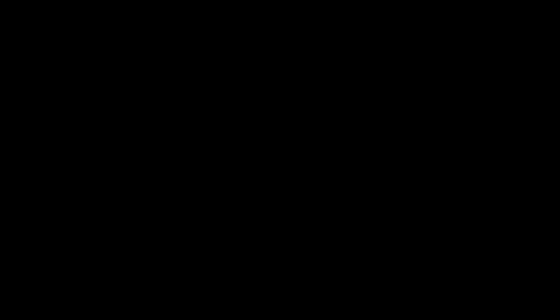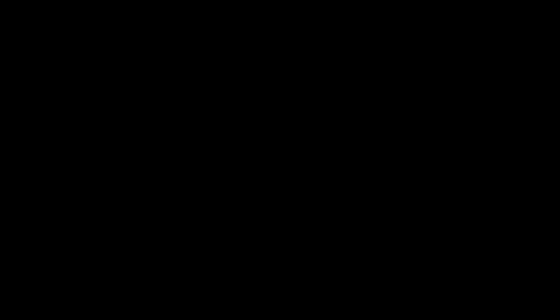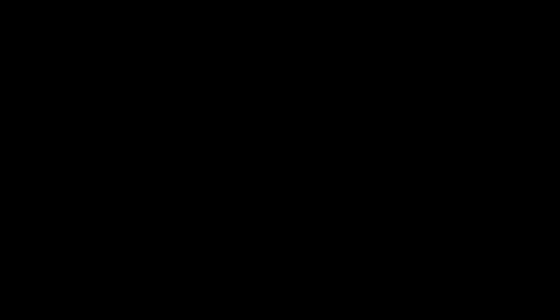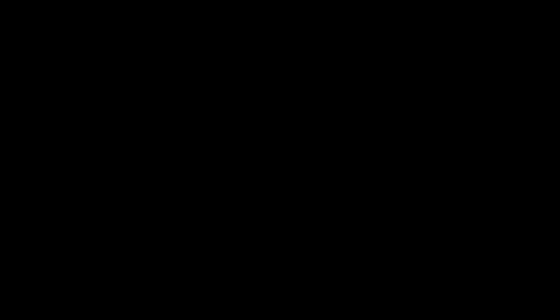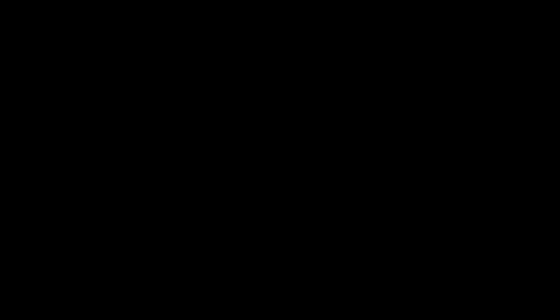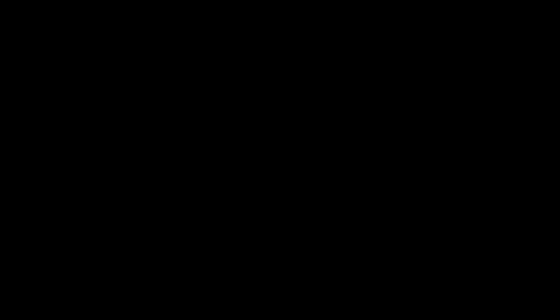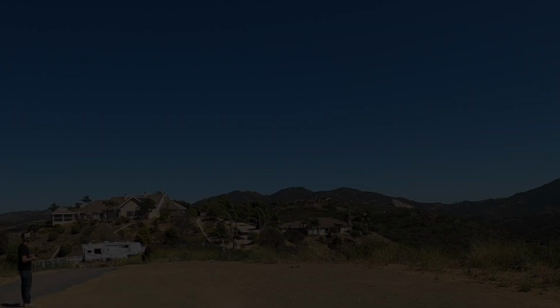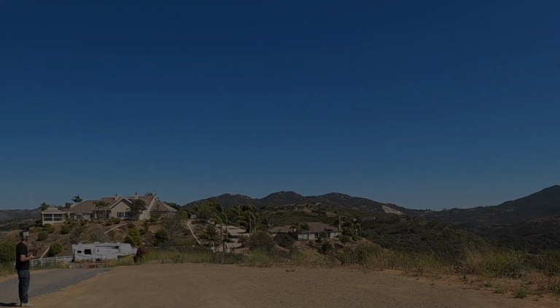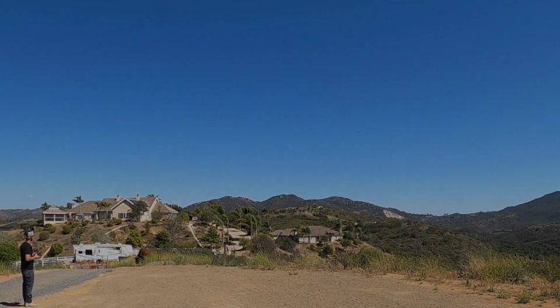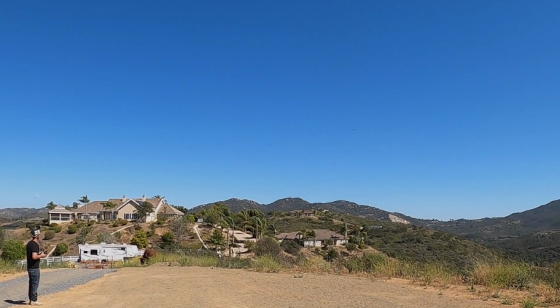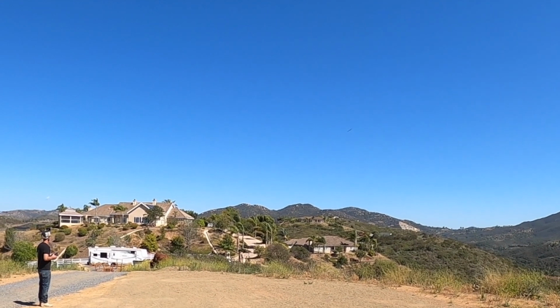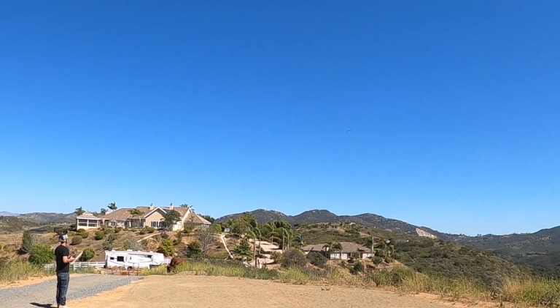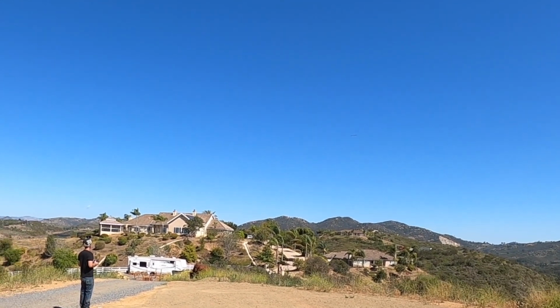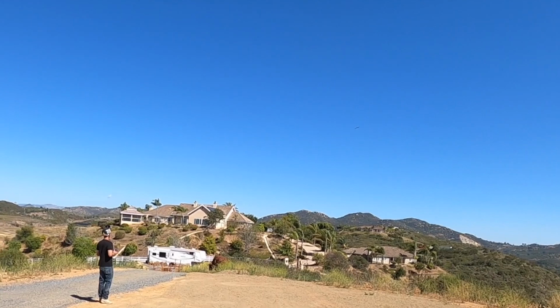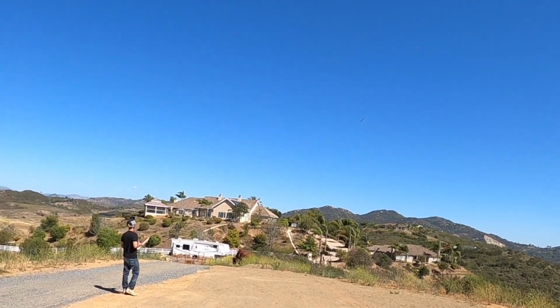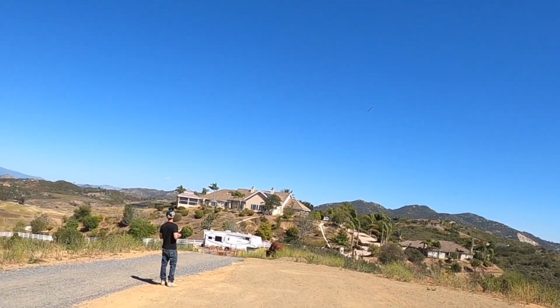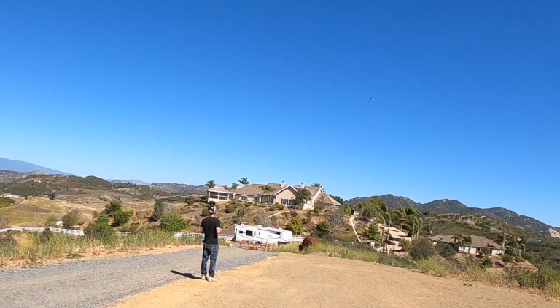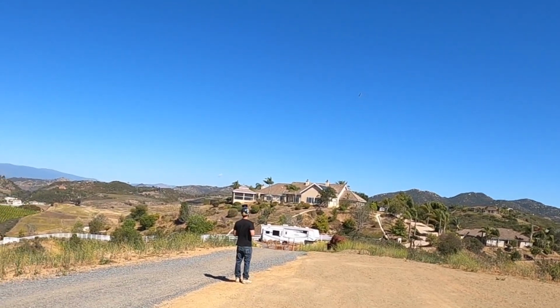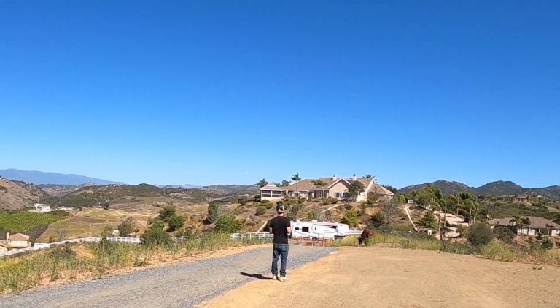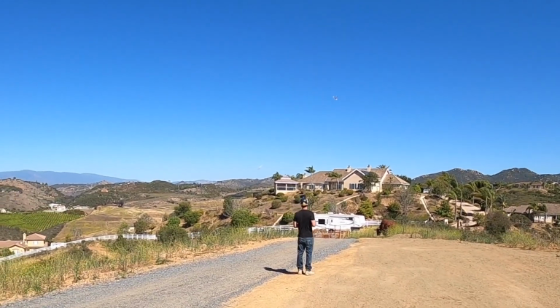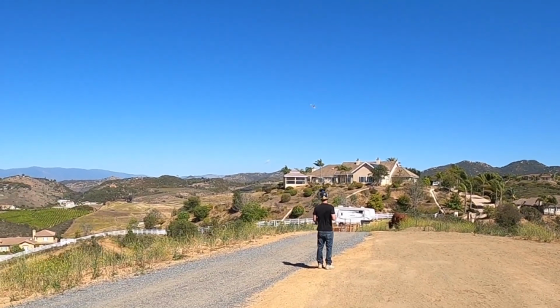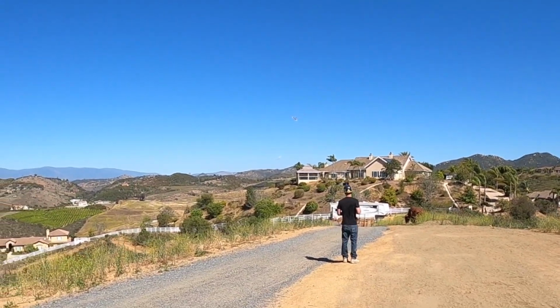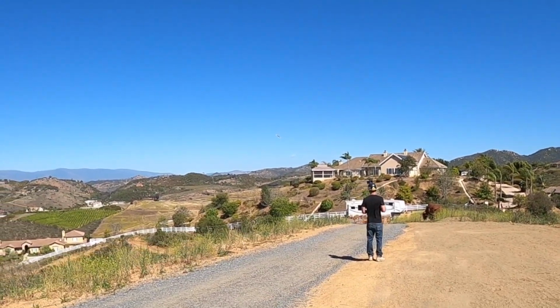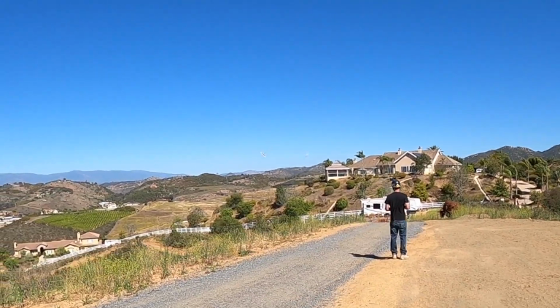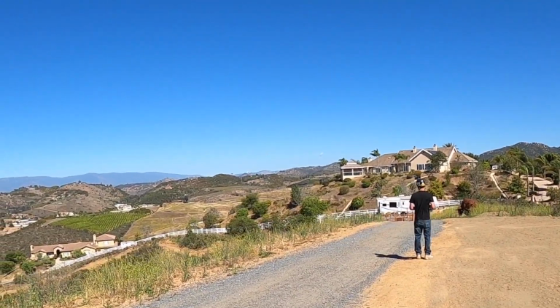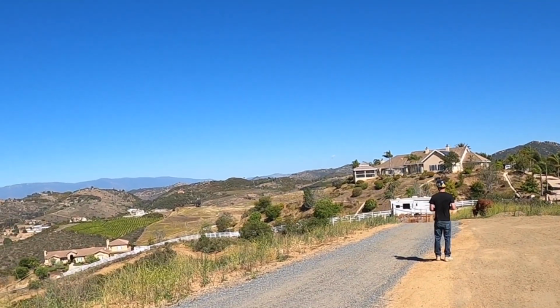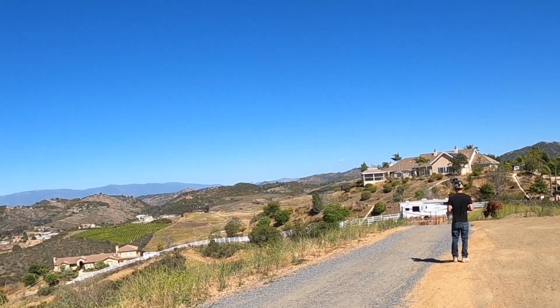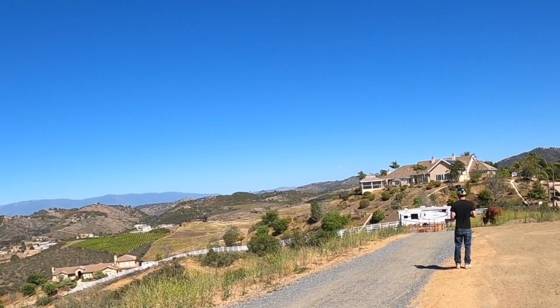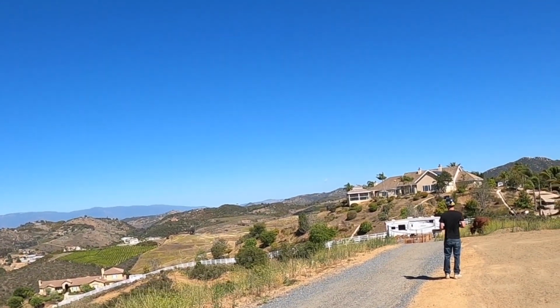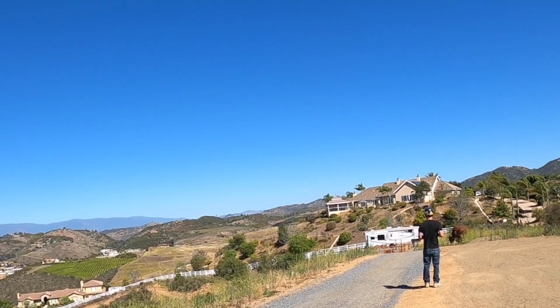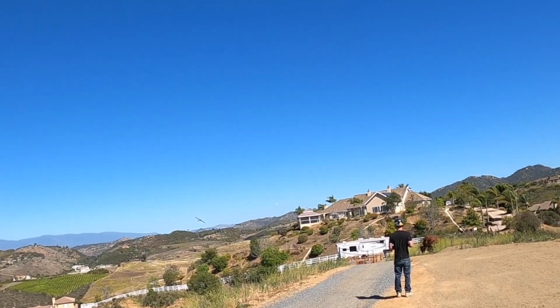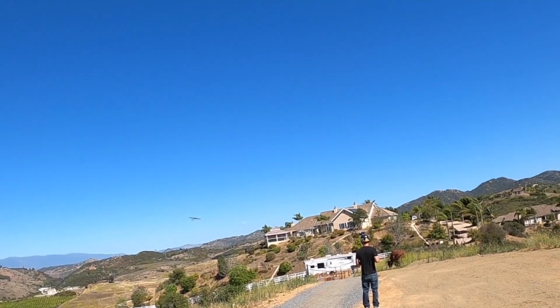This is Mike Franson on the controls. He's the original designer of the Jester and the owner of Majestic RC. Watch what this guy can do.